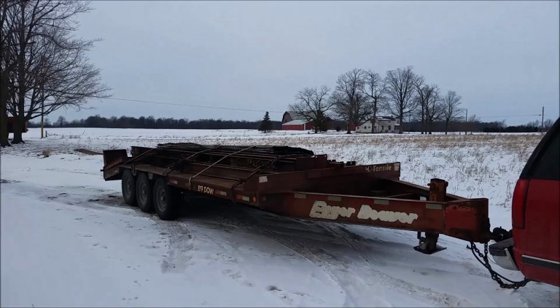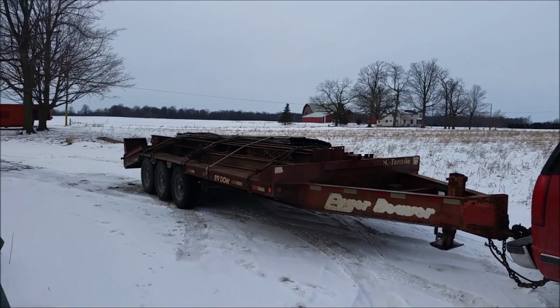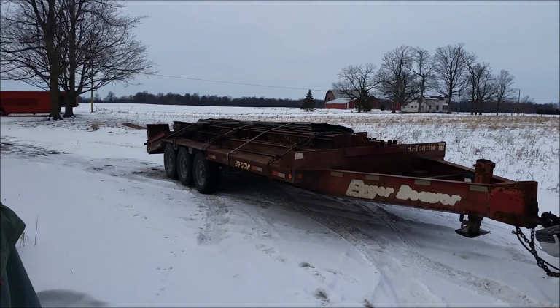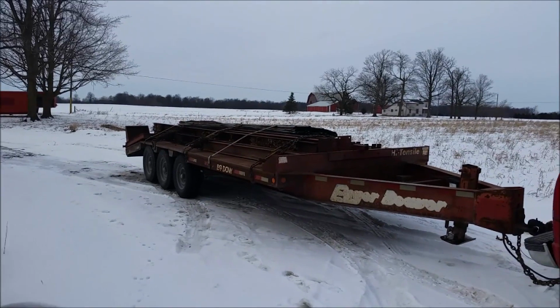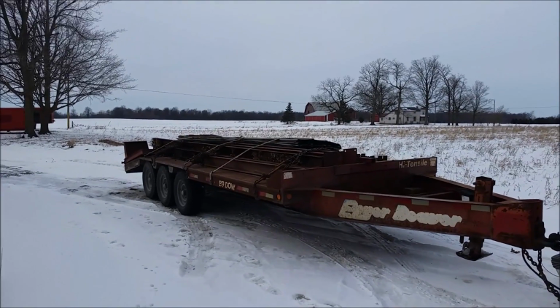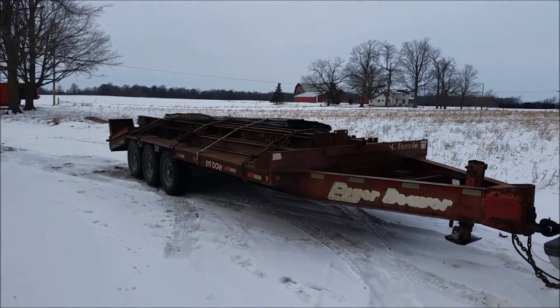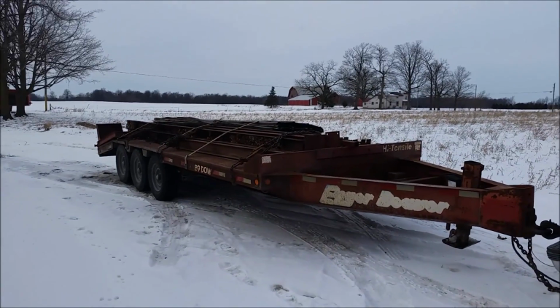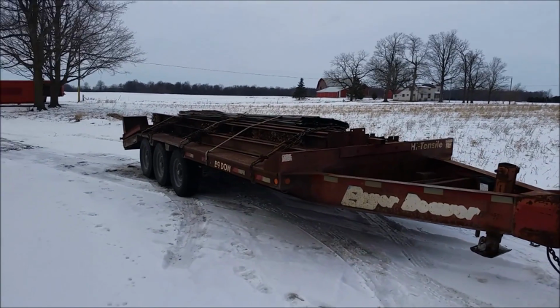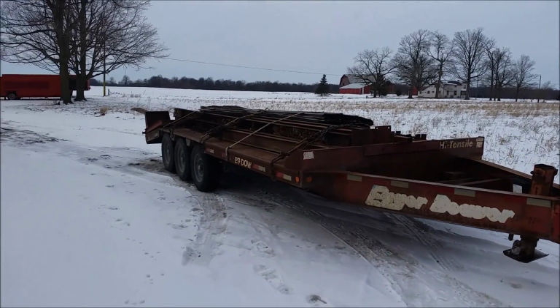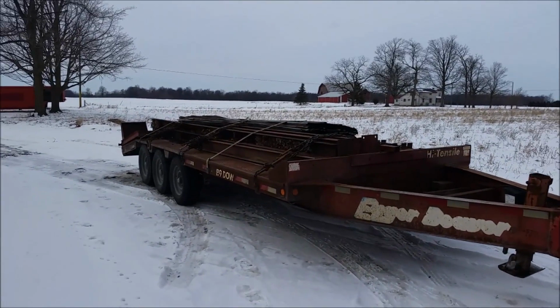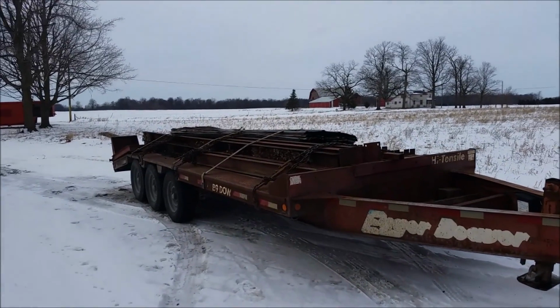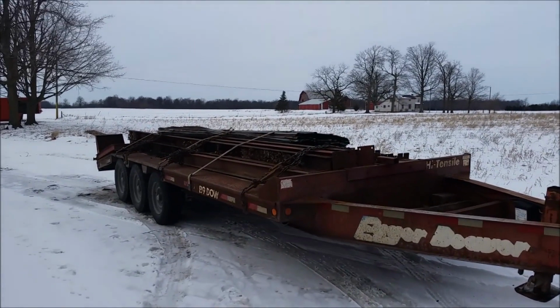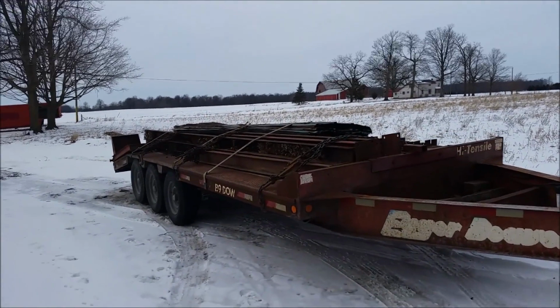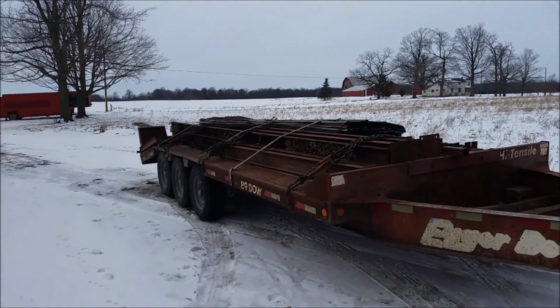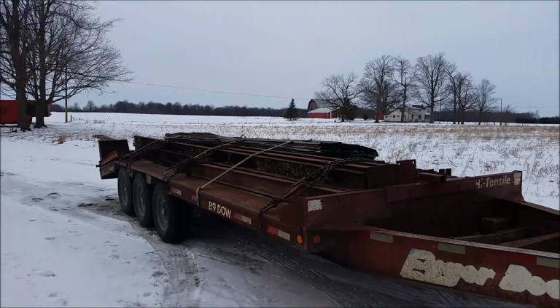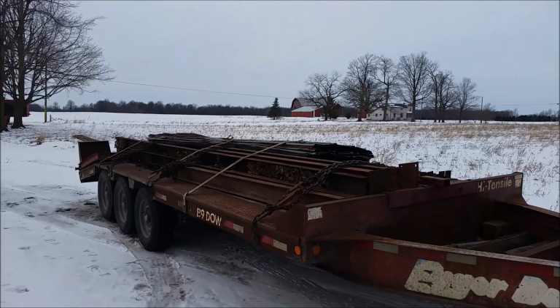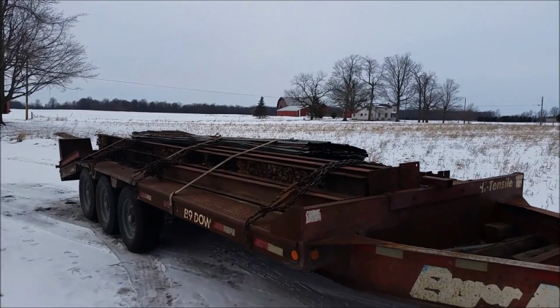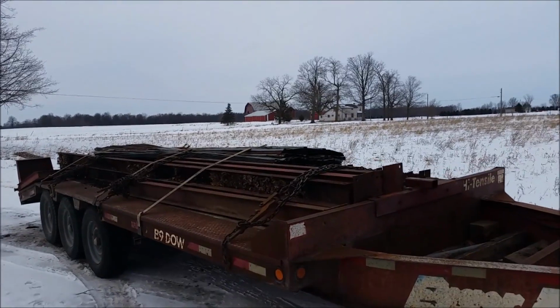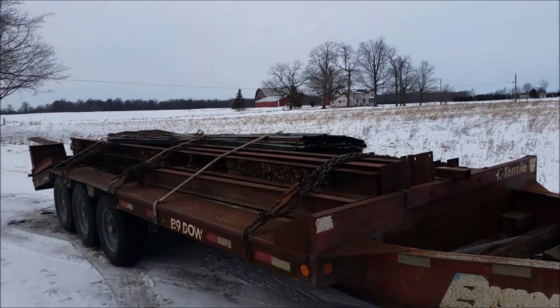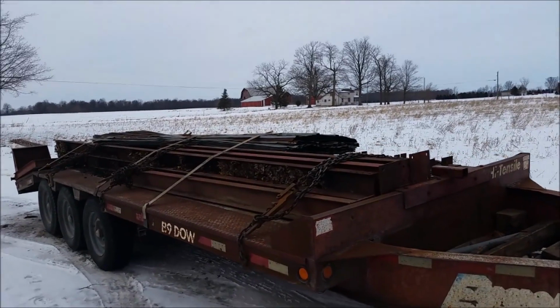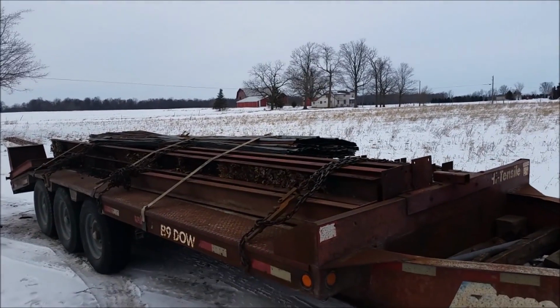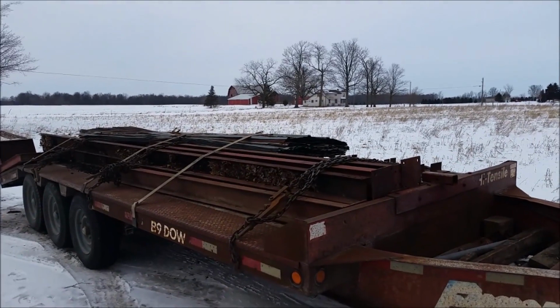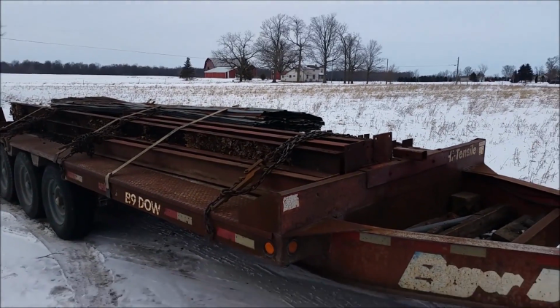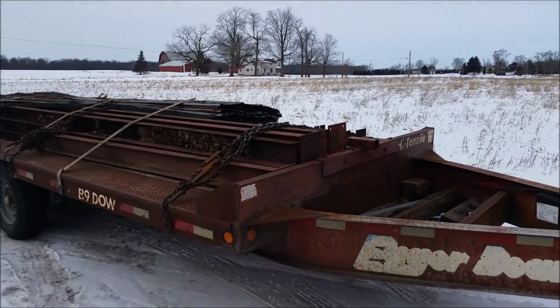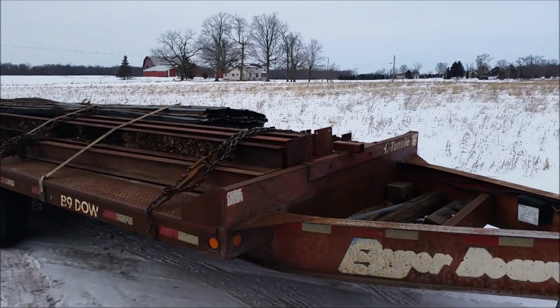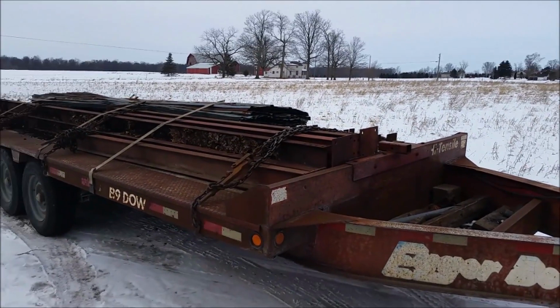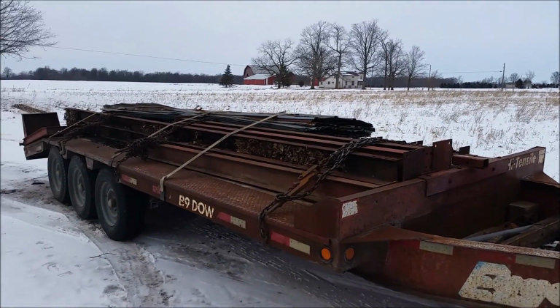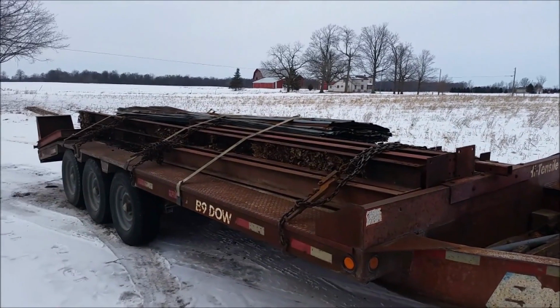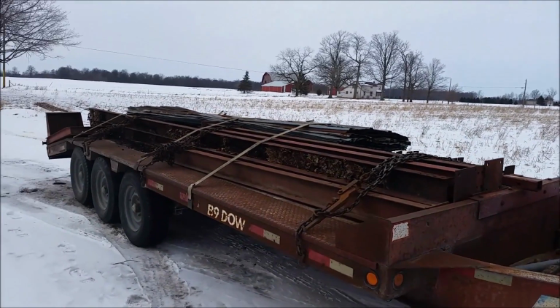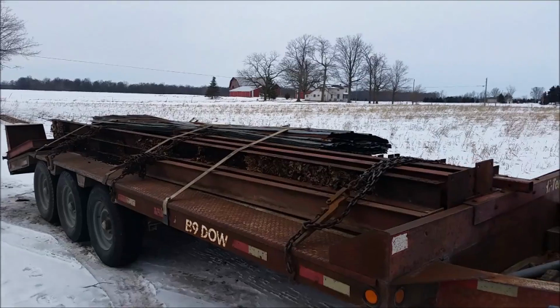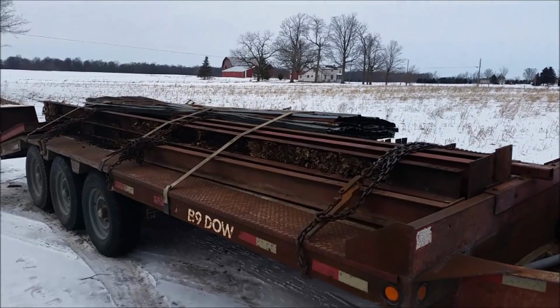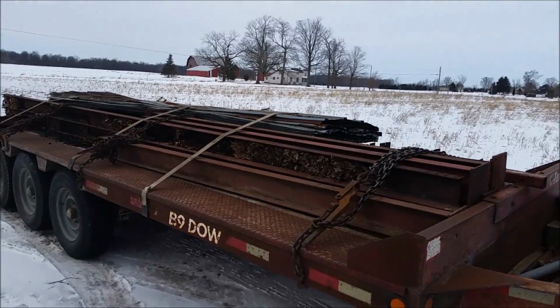Well, hey everybody, welcome back to the channel. I am off to a very late start today because I spent most of yesterday picking up this load.